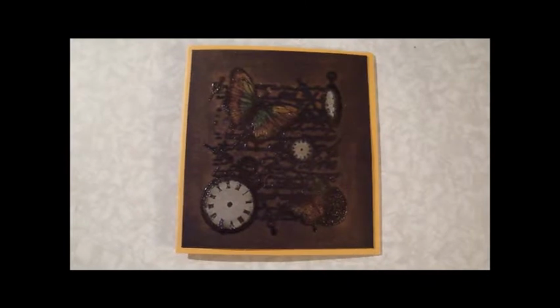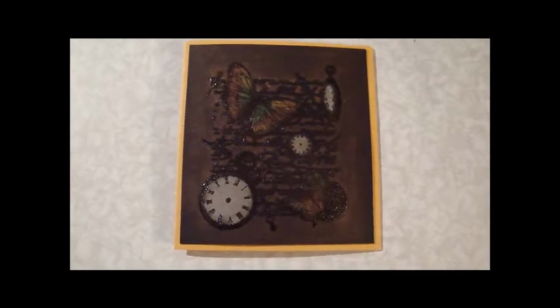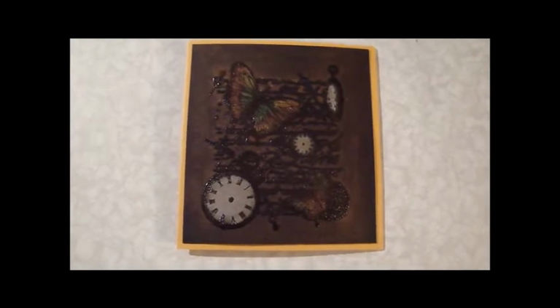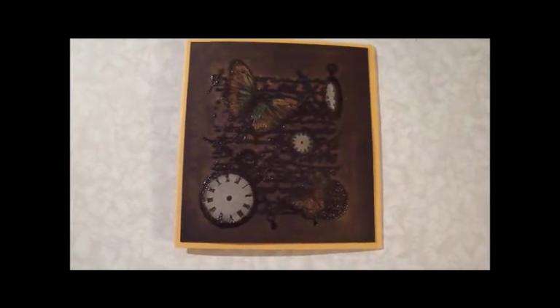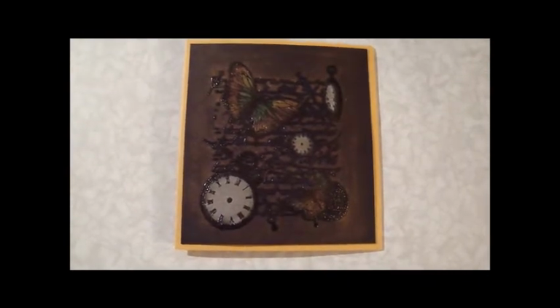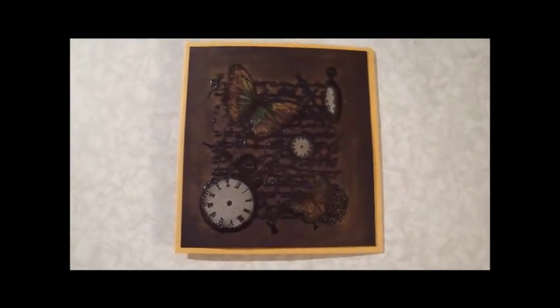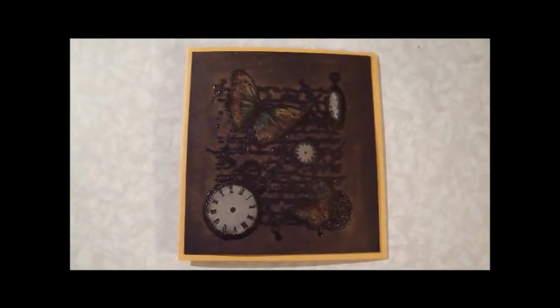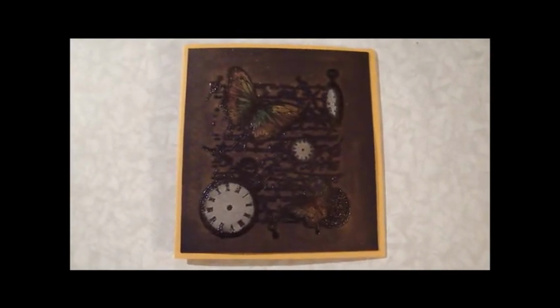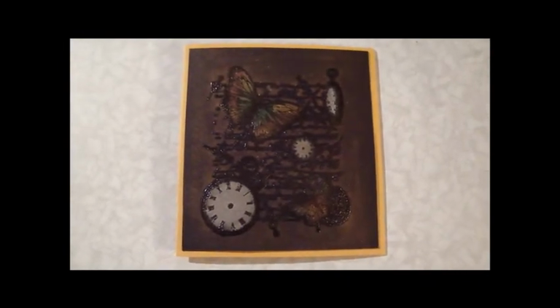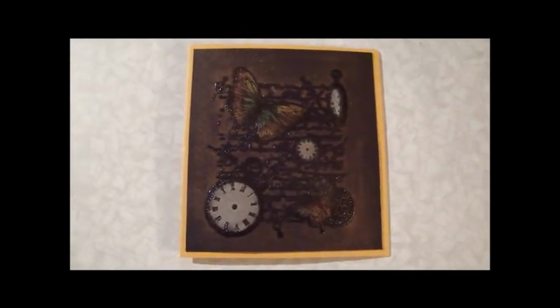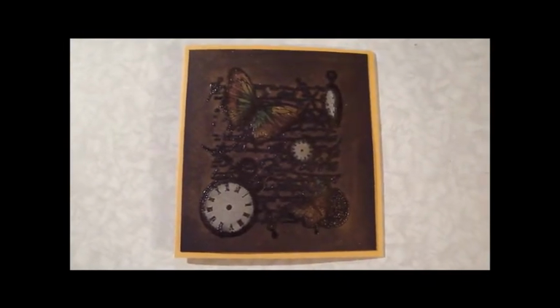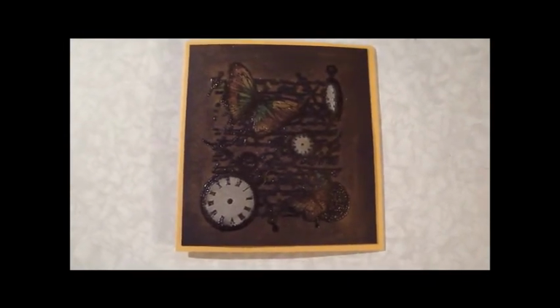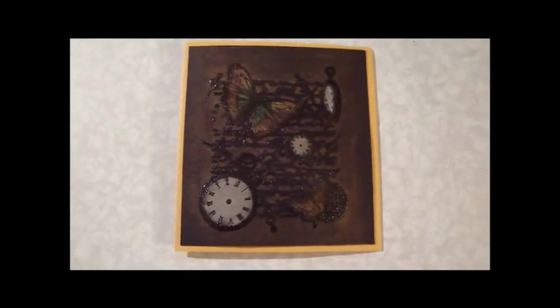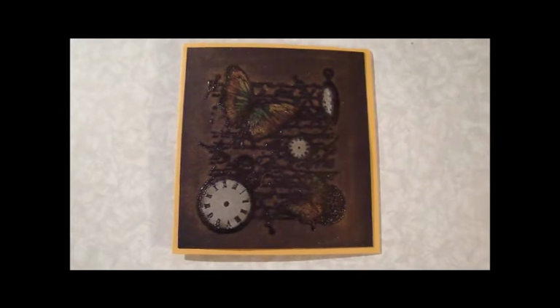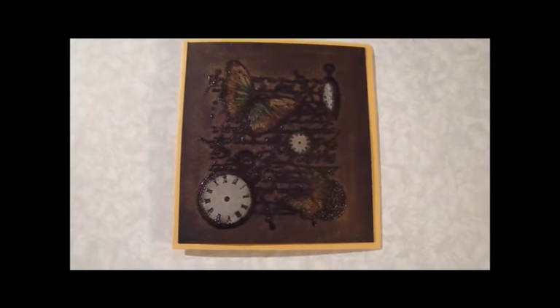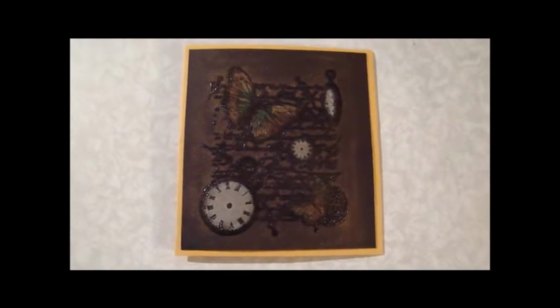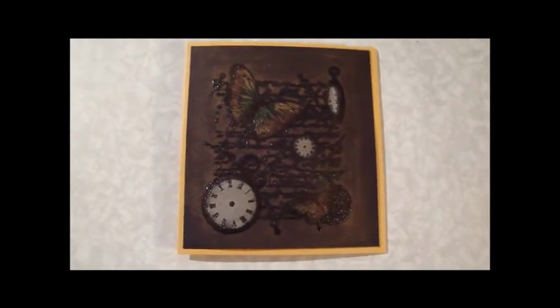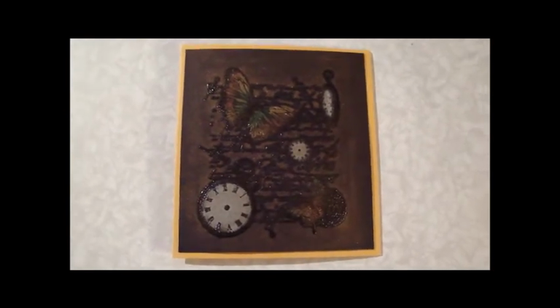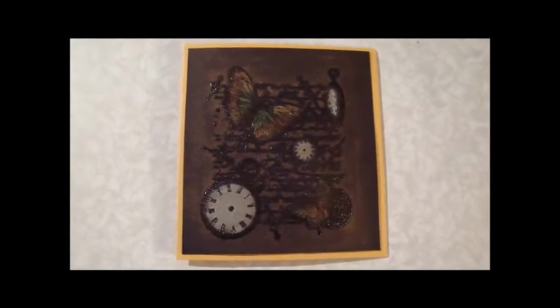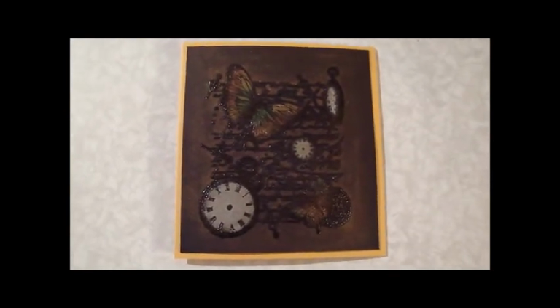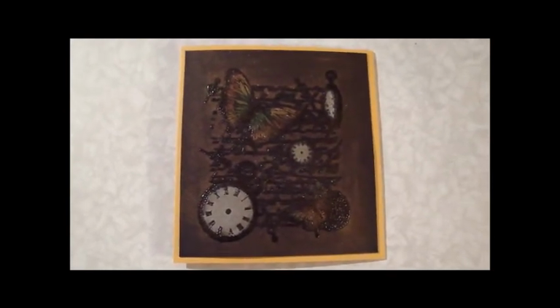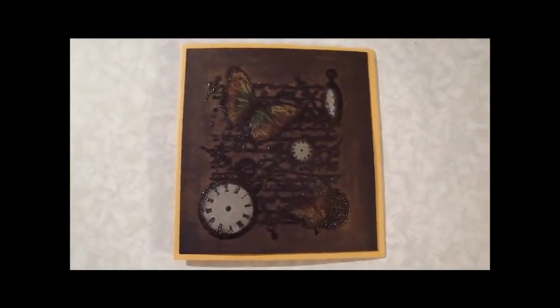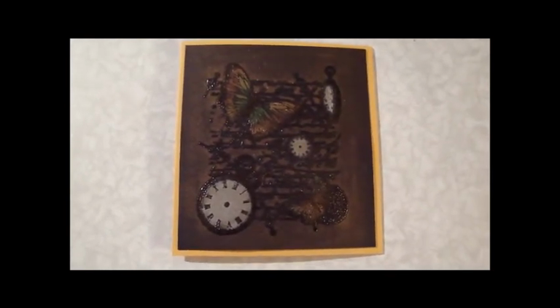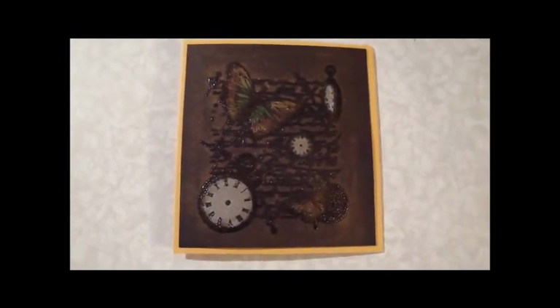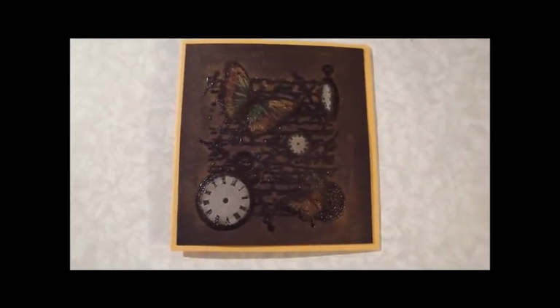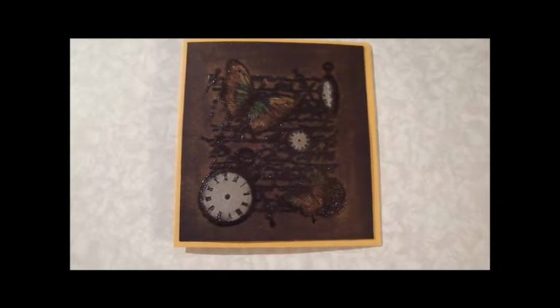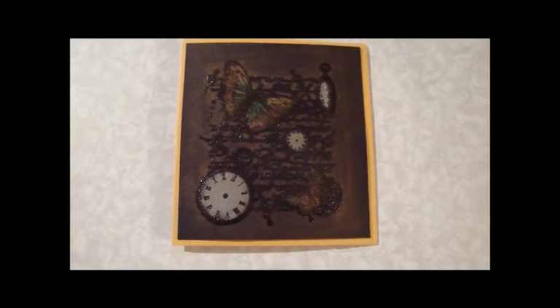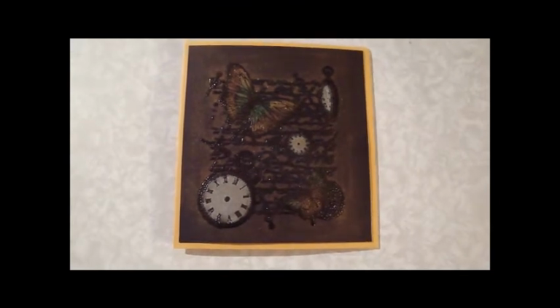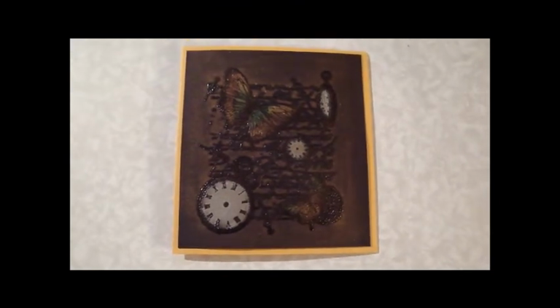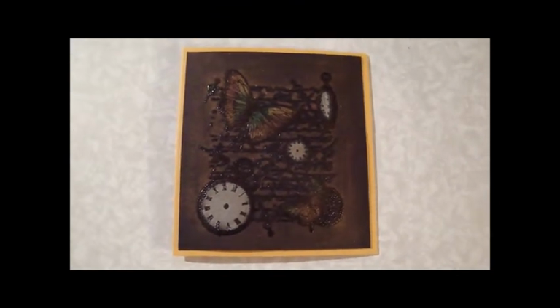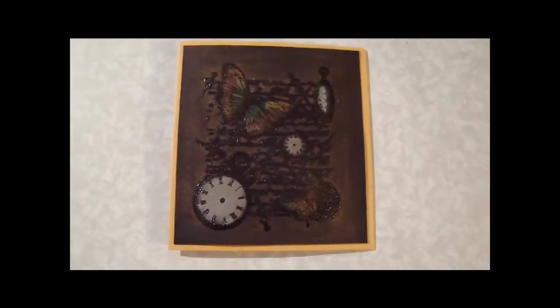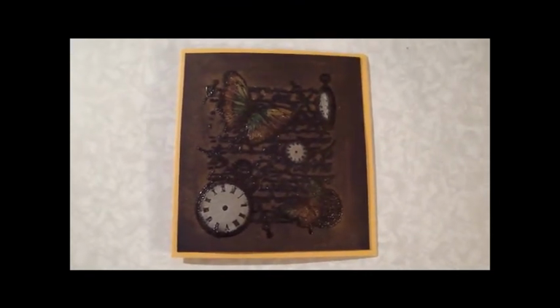Hey guys, it's Gina. I'm gonna freehand this video today because I'm packing and I've got things torn up, and it's just easier this way. So I'm sorry in advance for any shakiness.